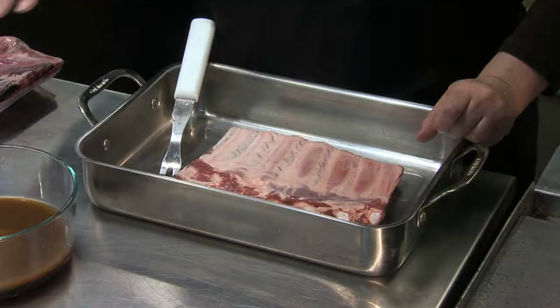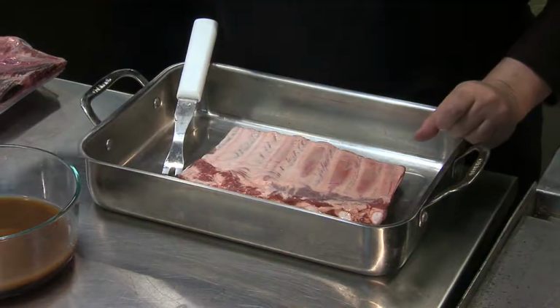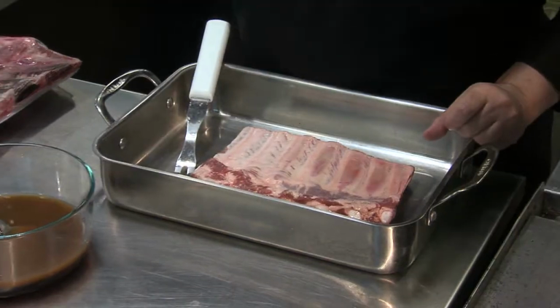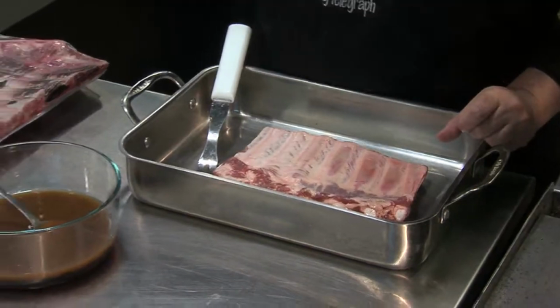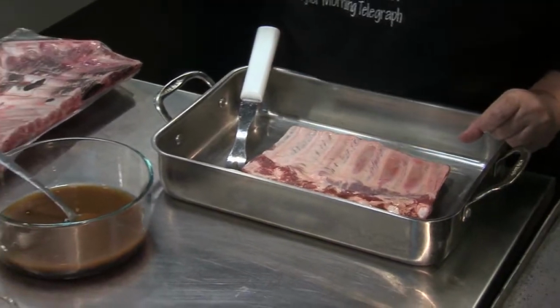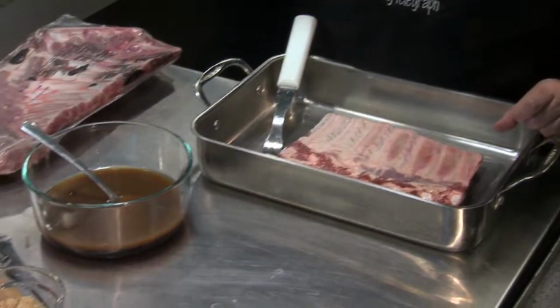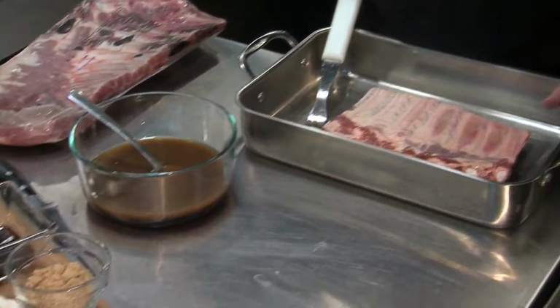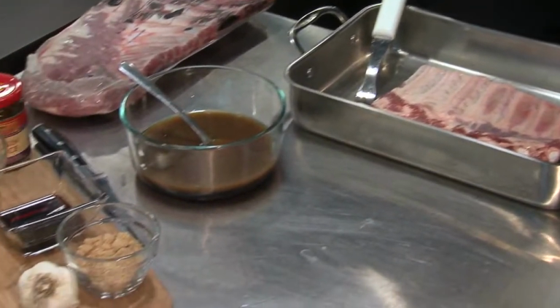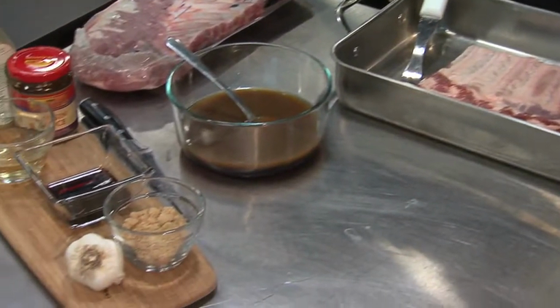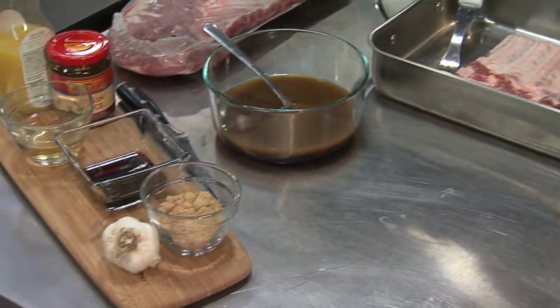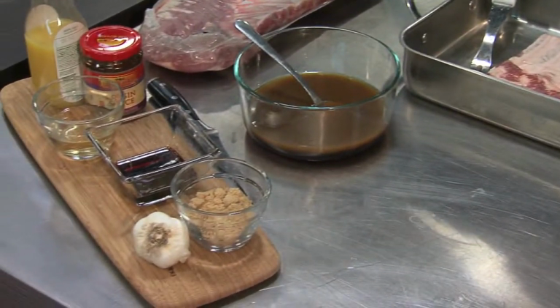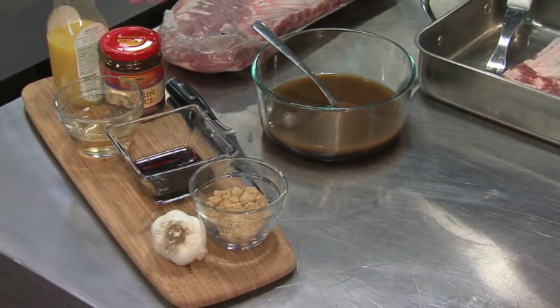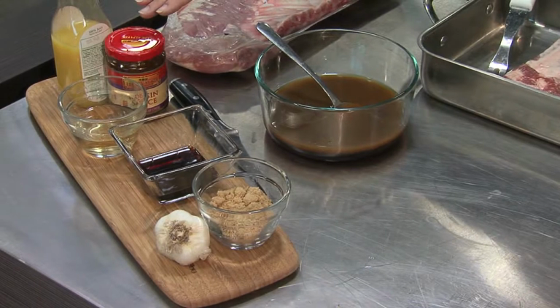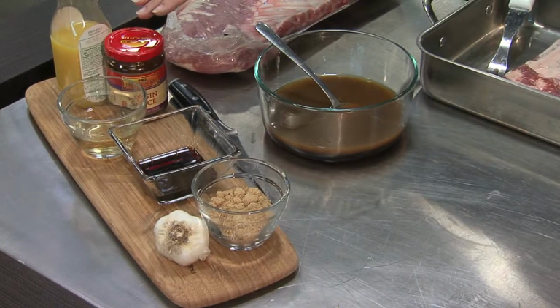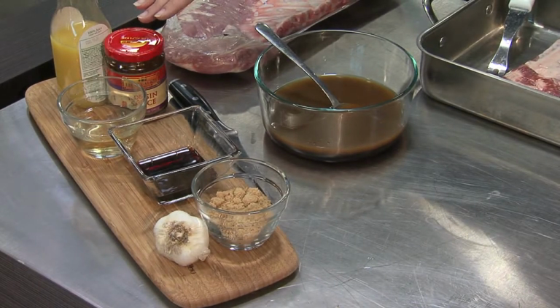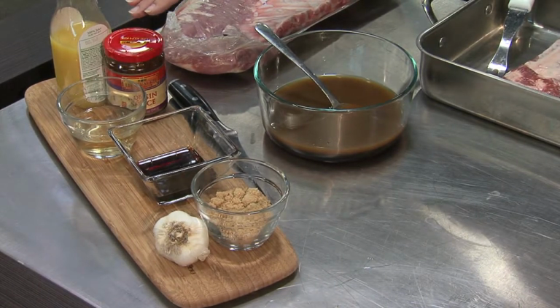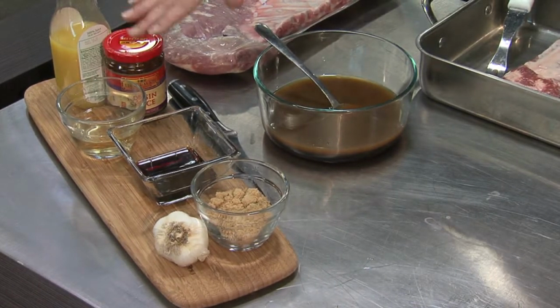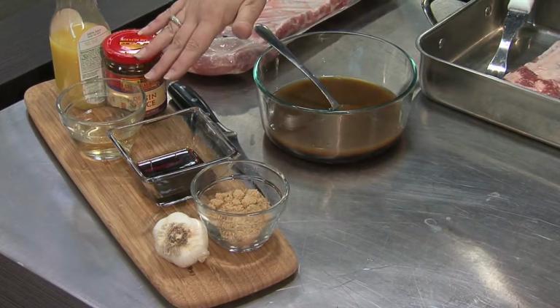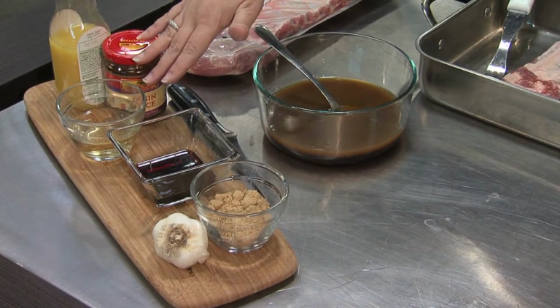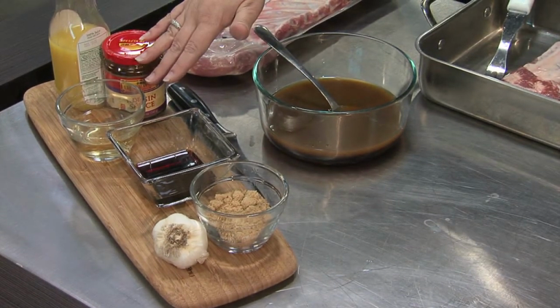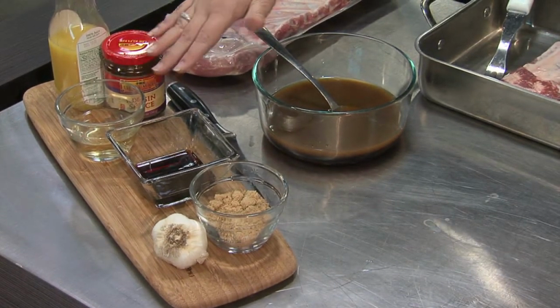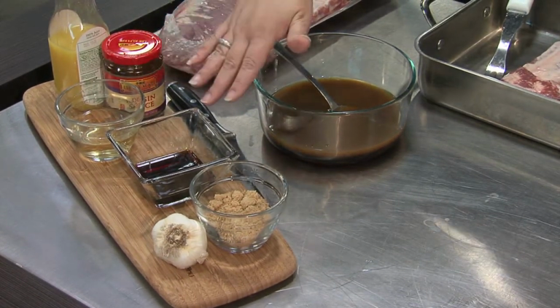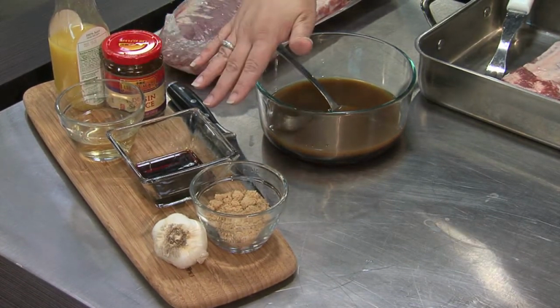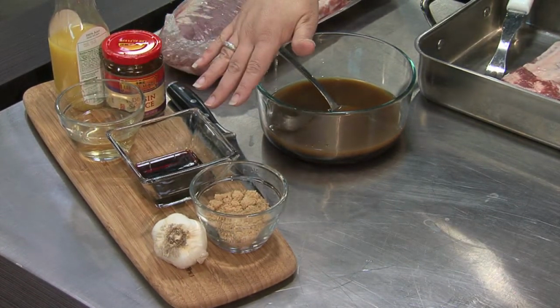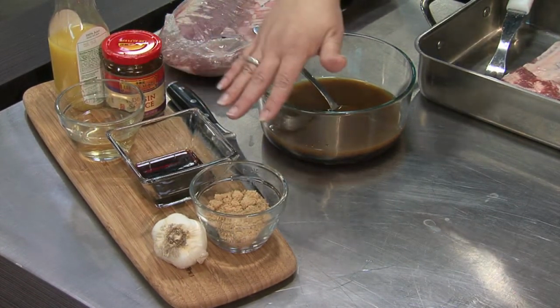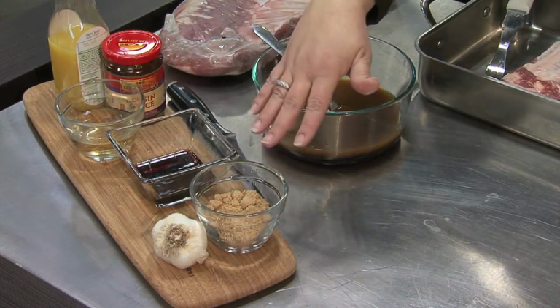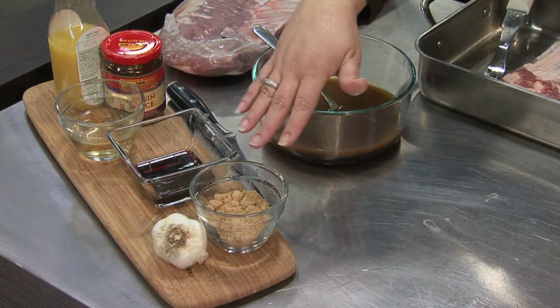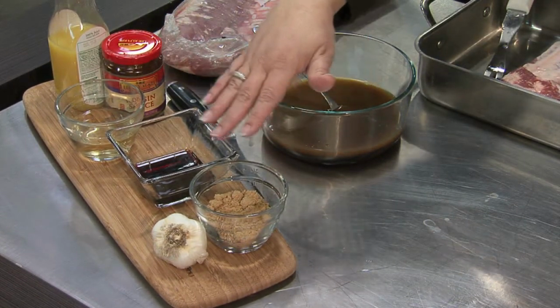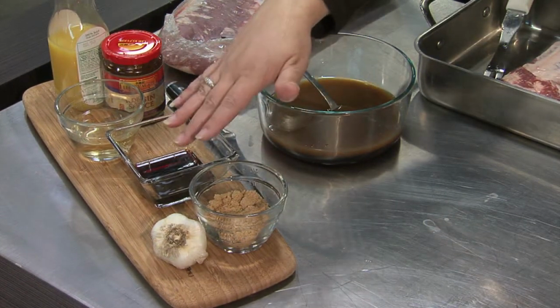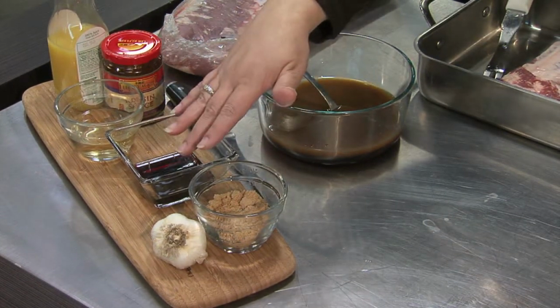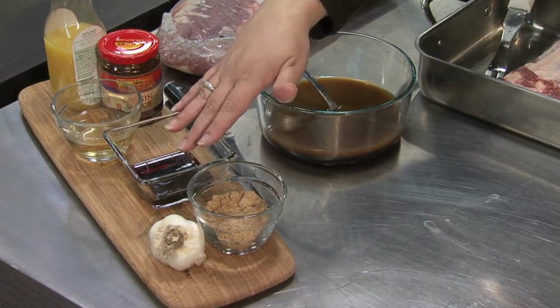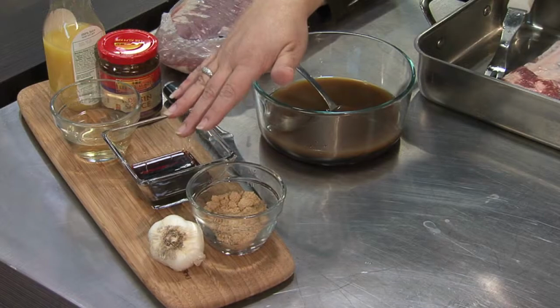The sauce I'm doing has some orange juice, hoisin sauce, rice vinegar, soy sauce, brown sugar, and a little bit of garlic.